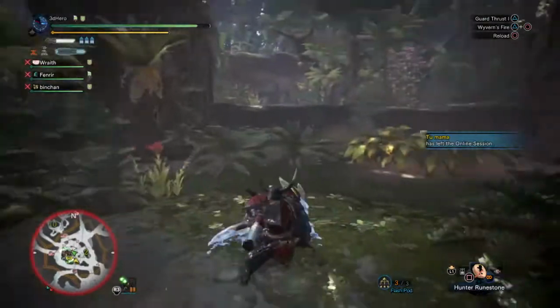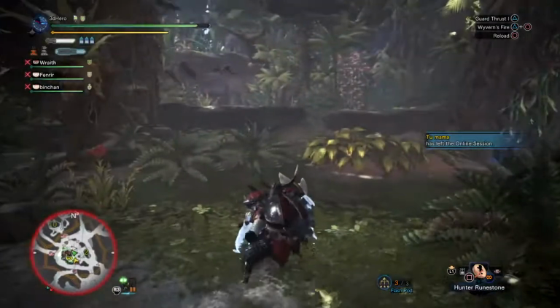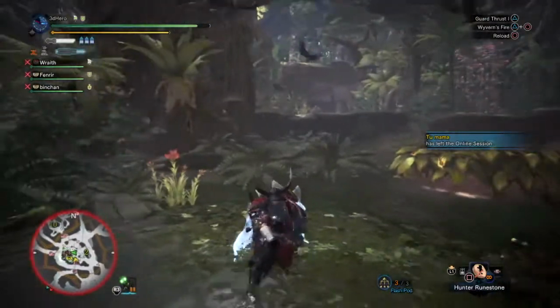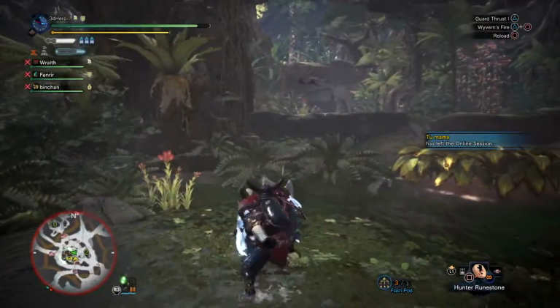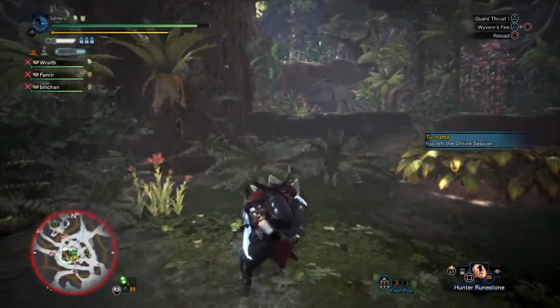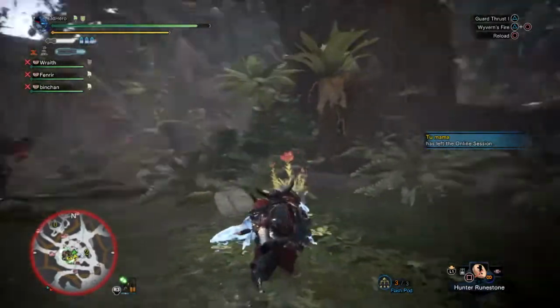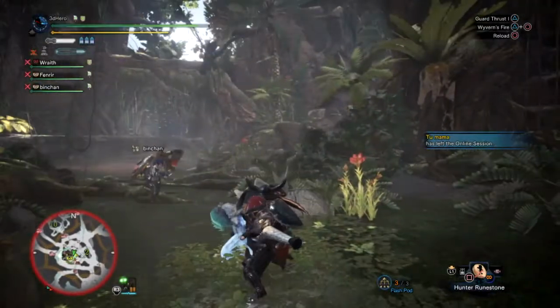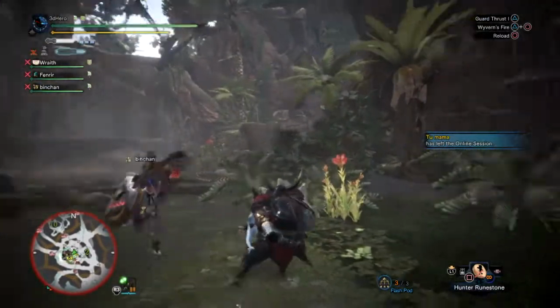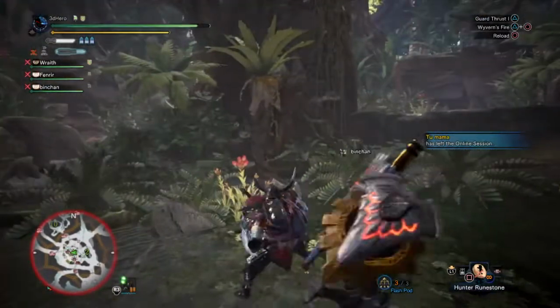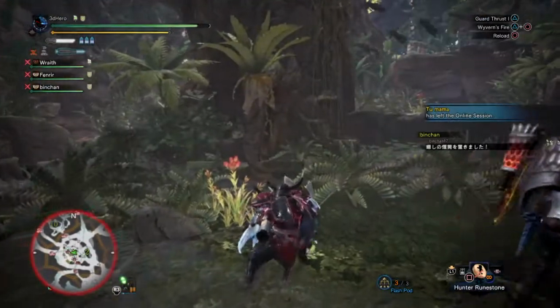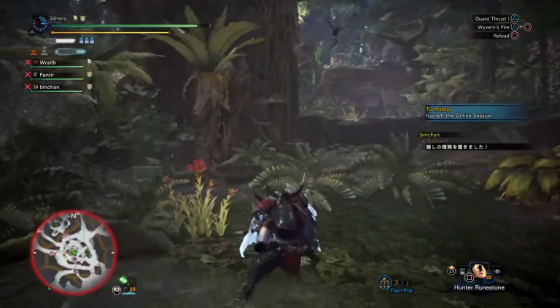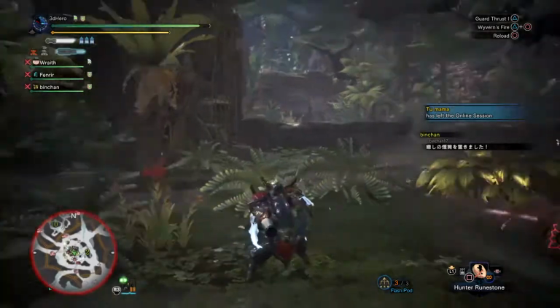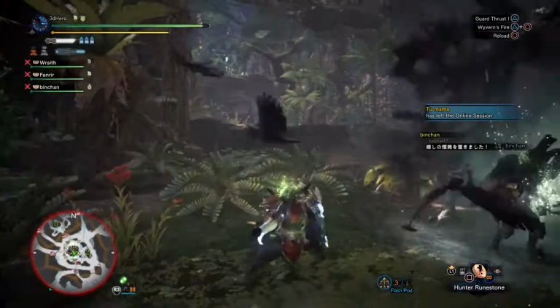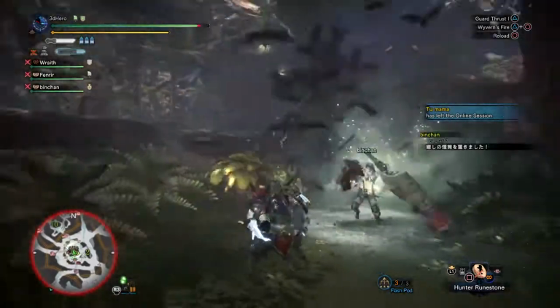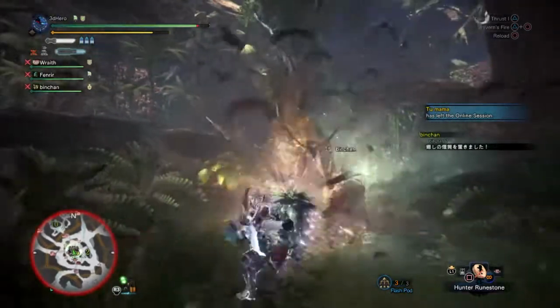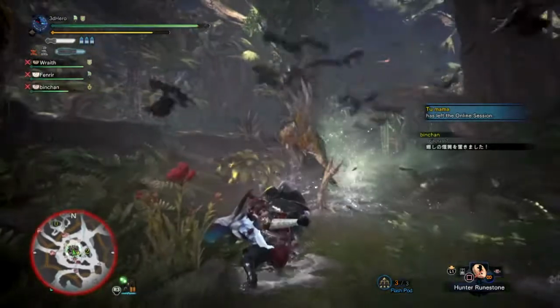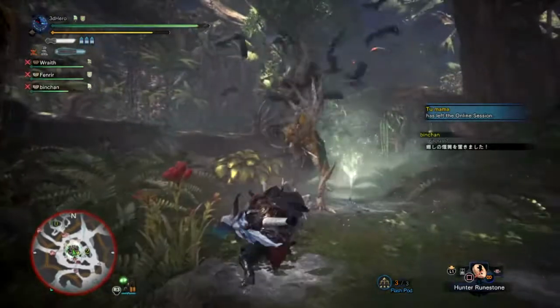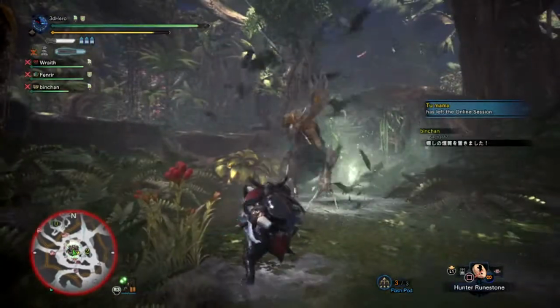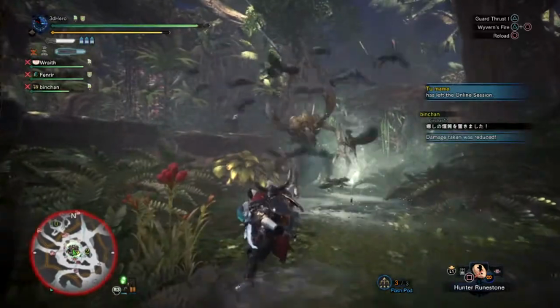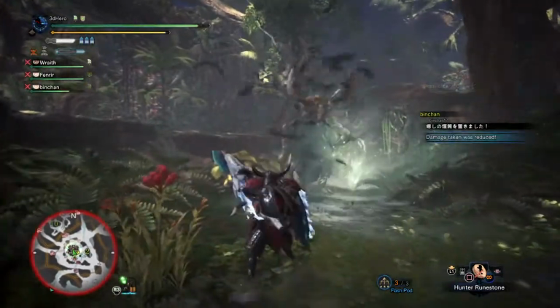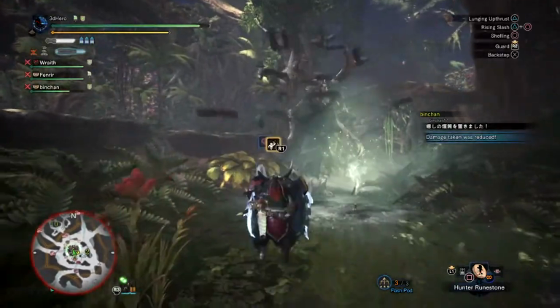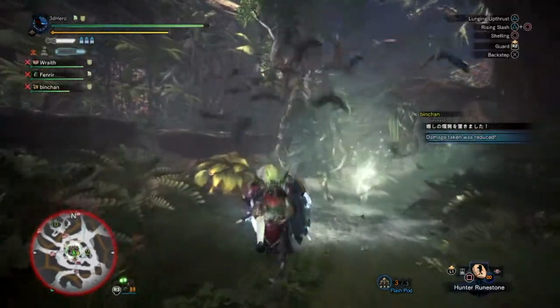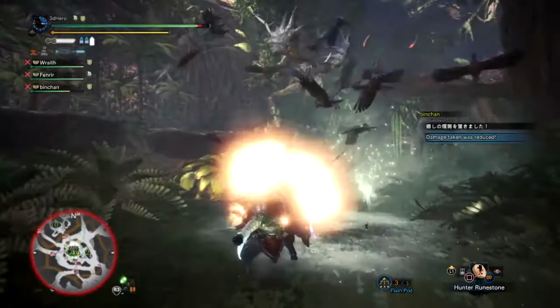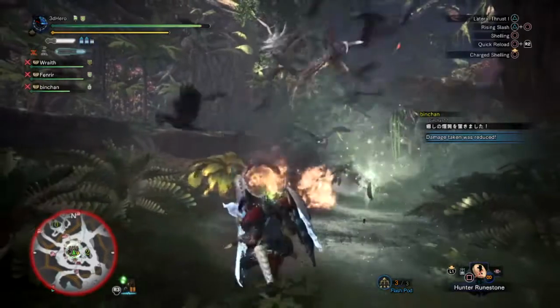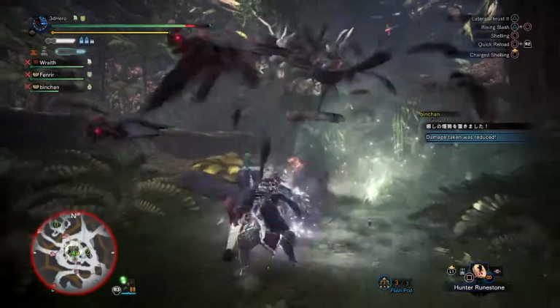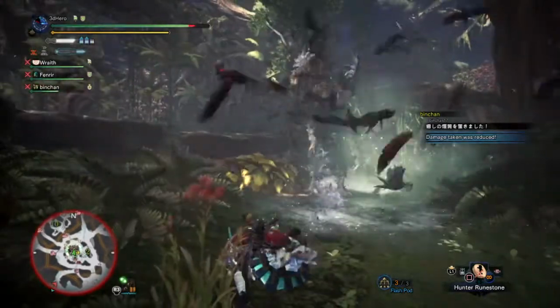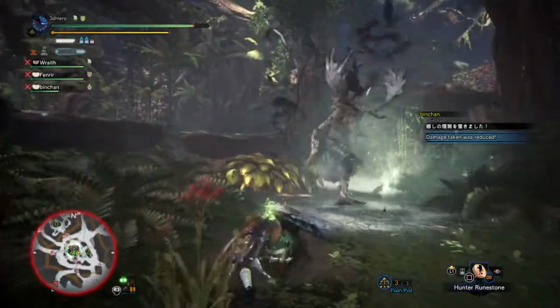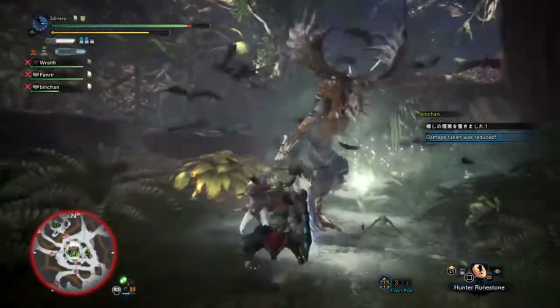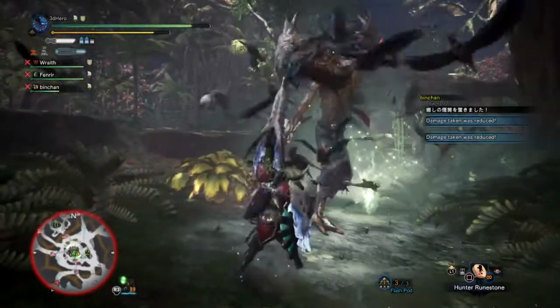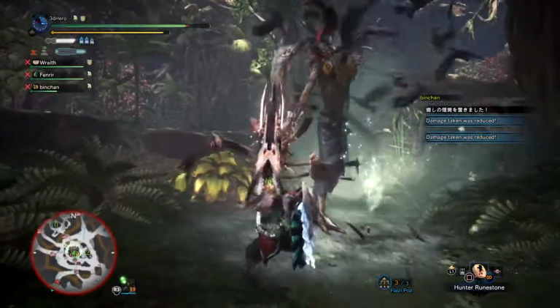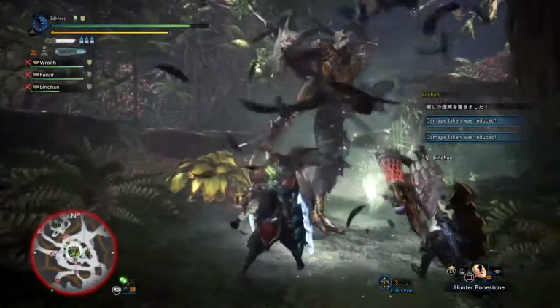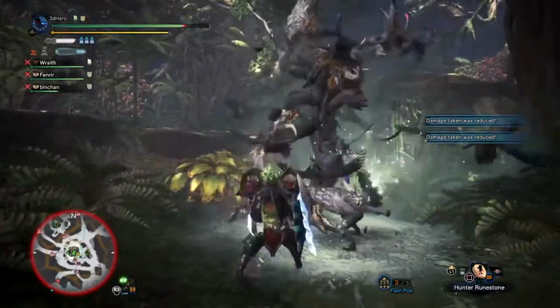Number 2: Leshen is weak to fire by 3 stars, while also weak to thunder and dragon by 2 stars, and weak to poison by 2 stars as well. So if you want to pump out a lot of damage in a short timeframe, your best bet is any weapon with a strong fire element or poison status.